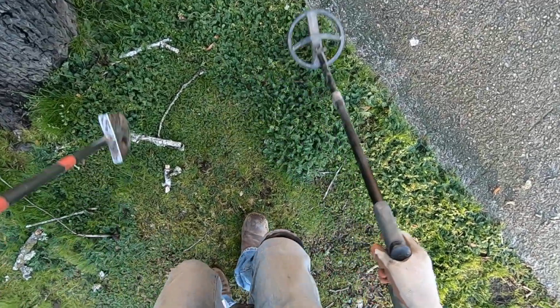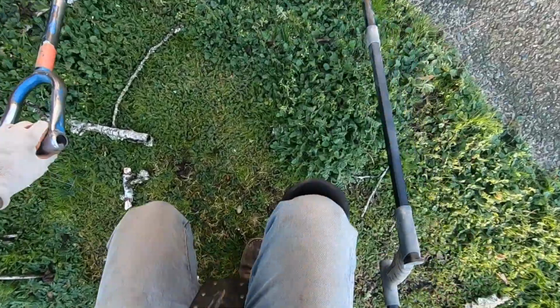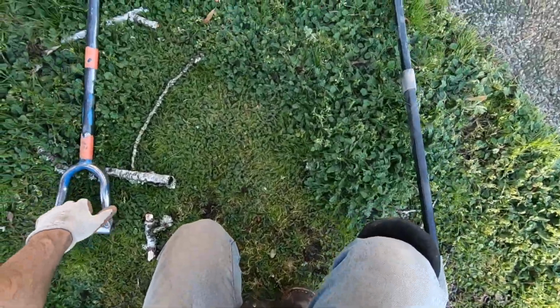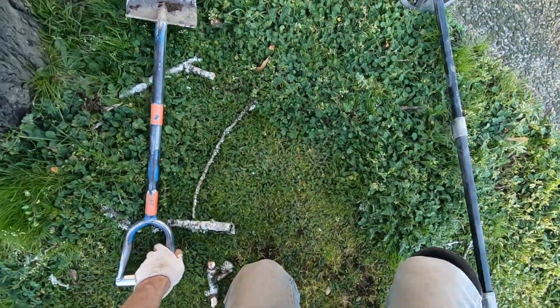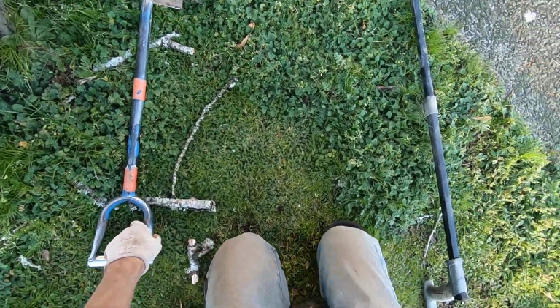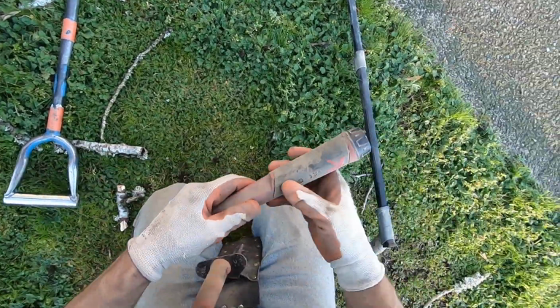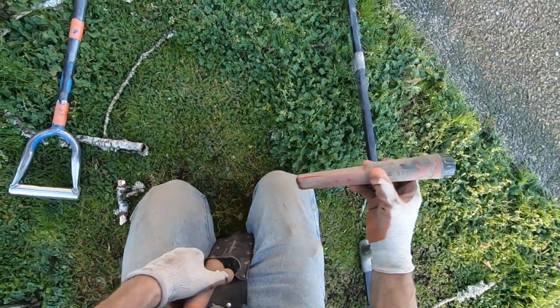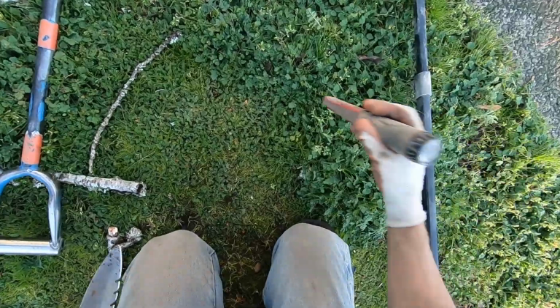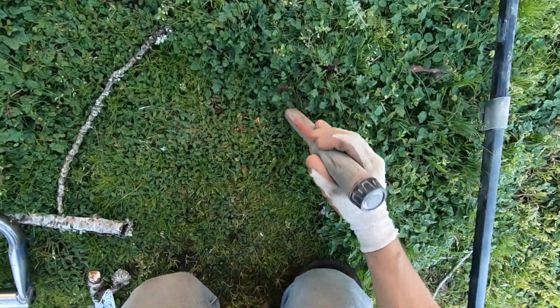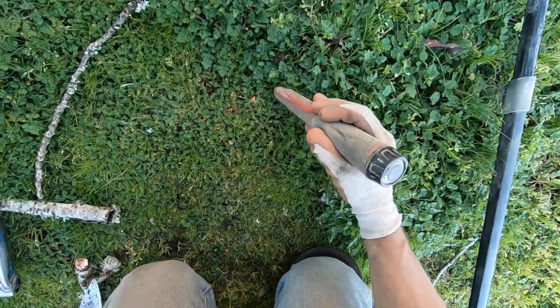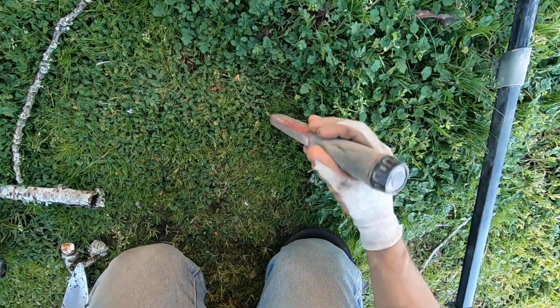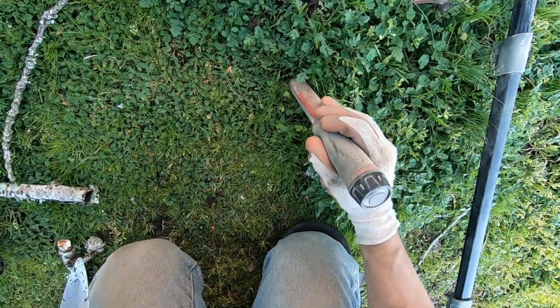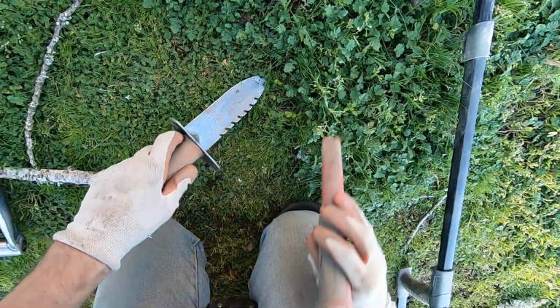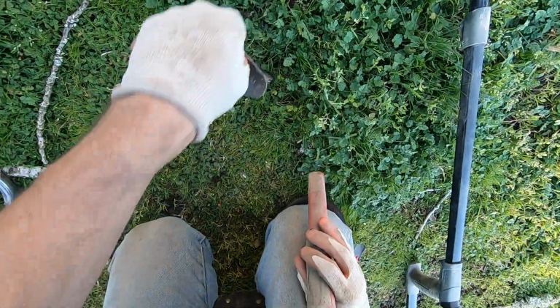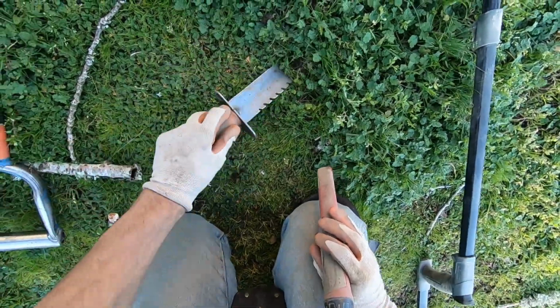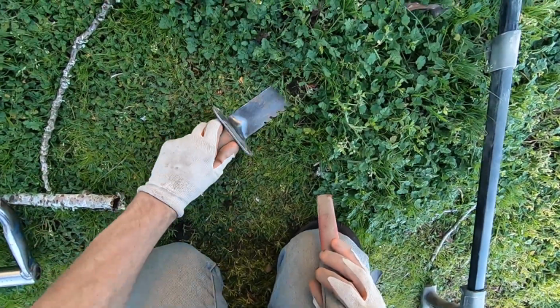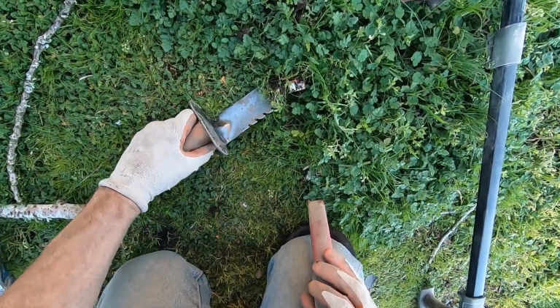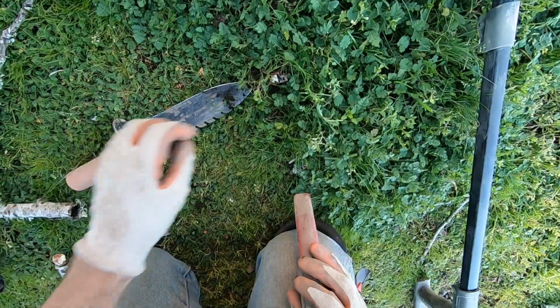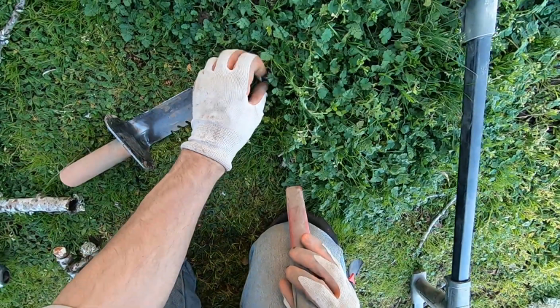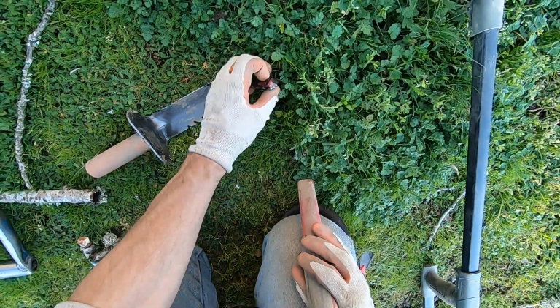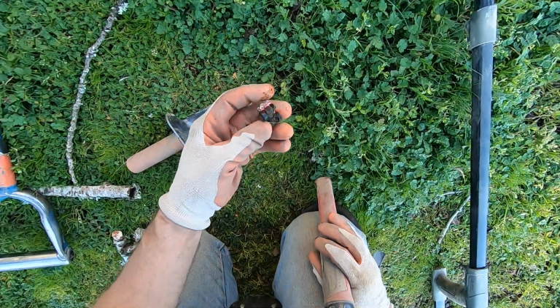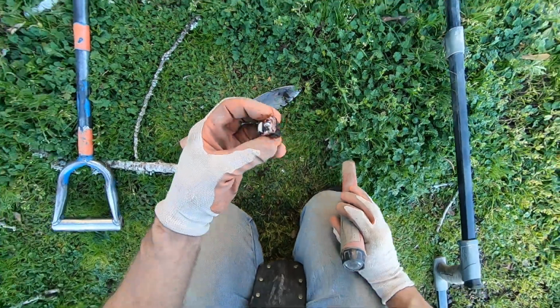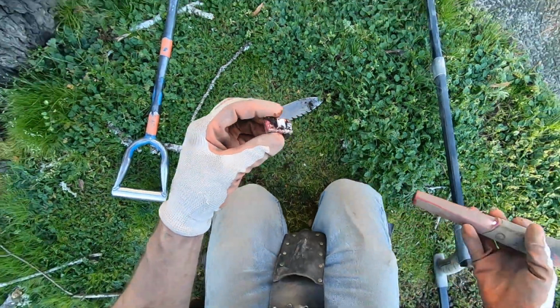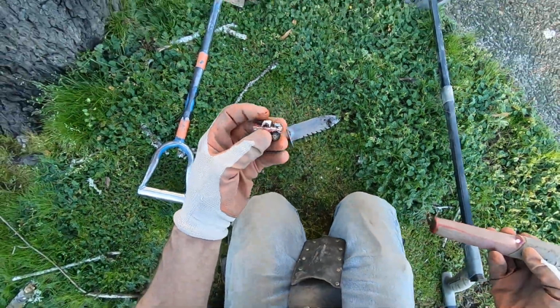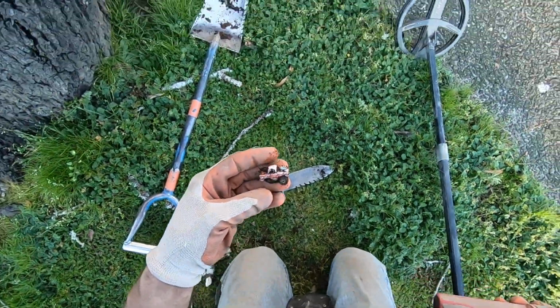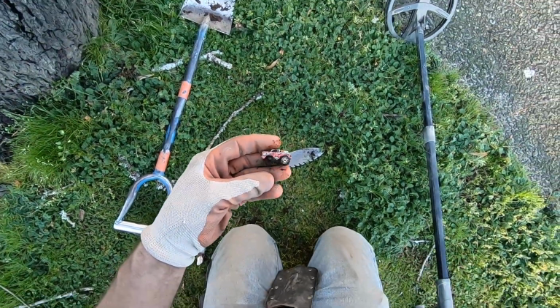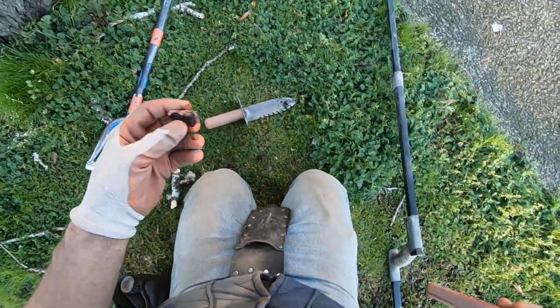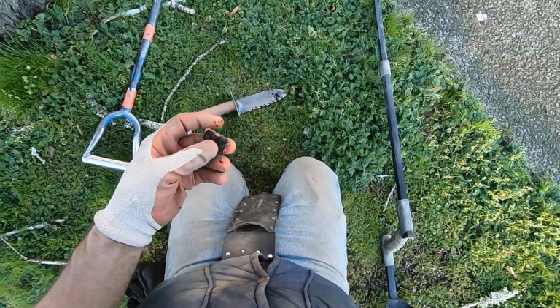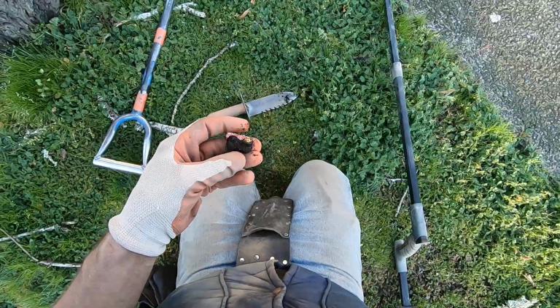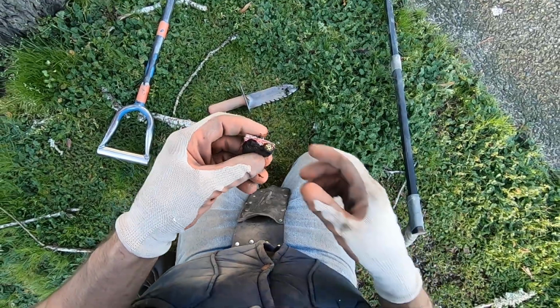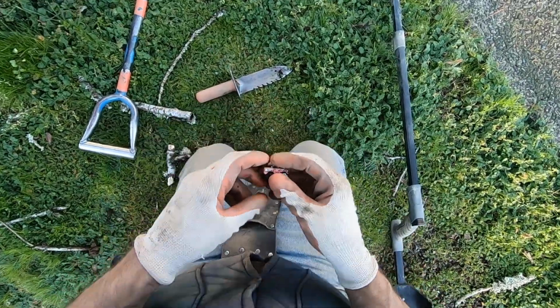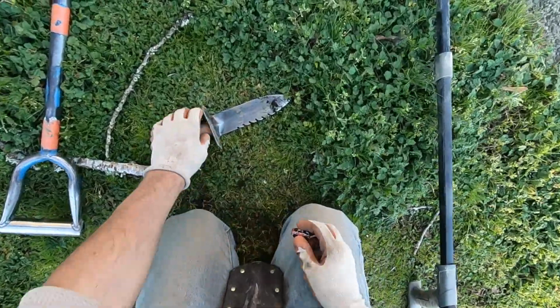This one sounds junky — might be a bottle cap. Sounds like it's right on the surface. It's like rocked in the gravel too. It's a battery — or it's a little micro toy. Is it a micro? Did I break it? I may have broken it.